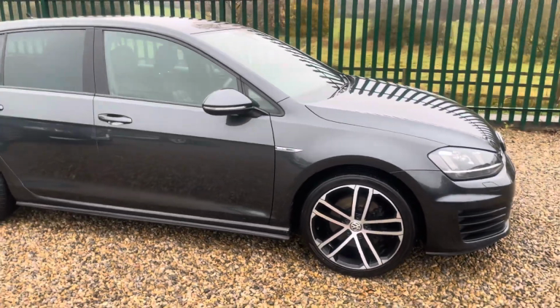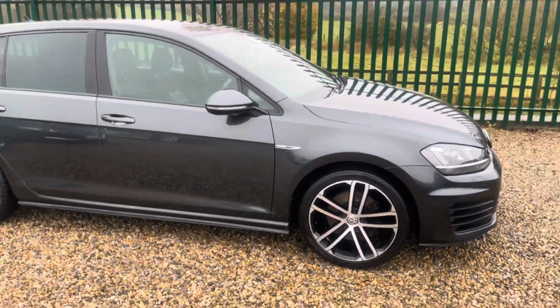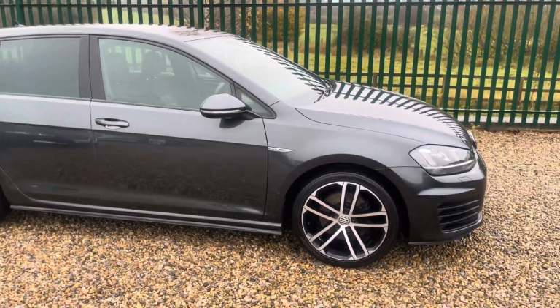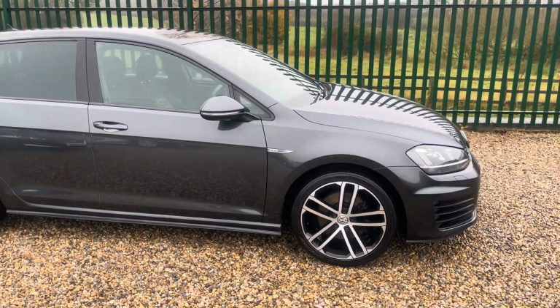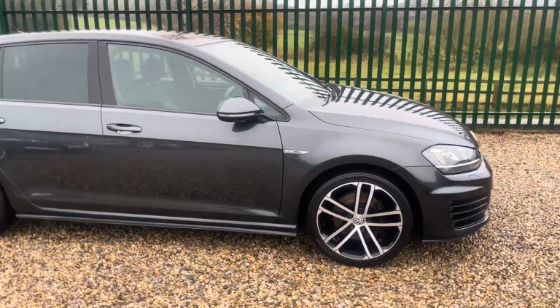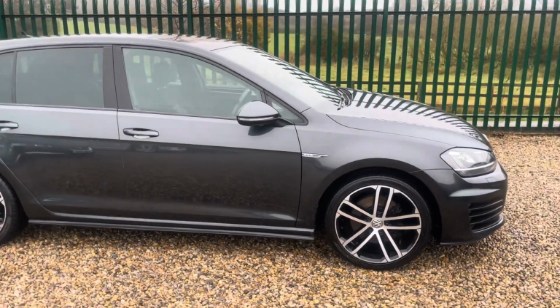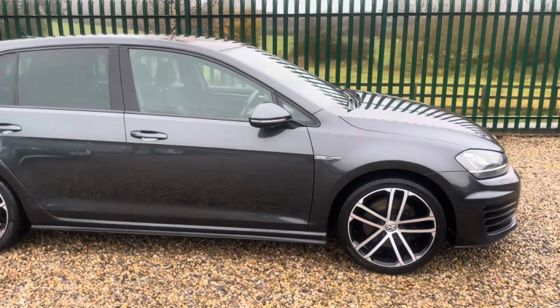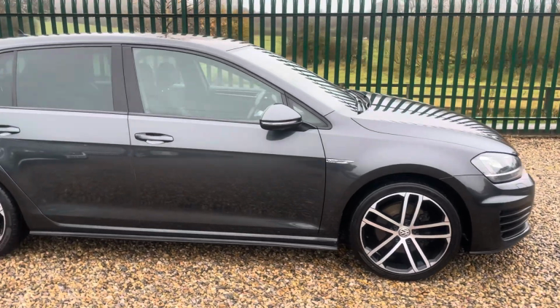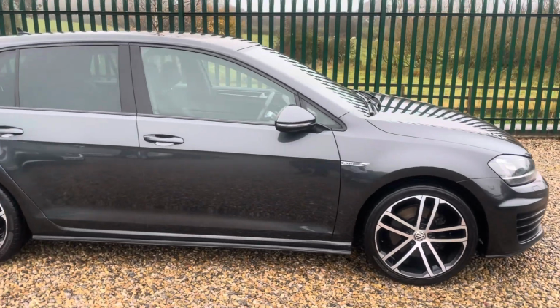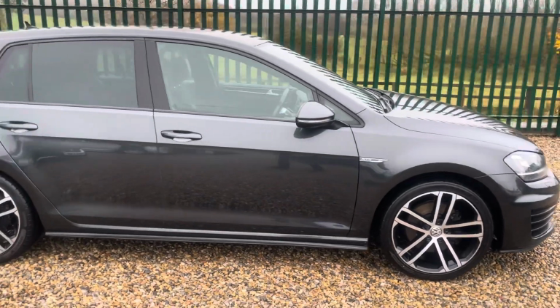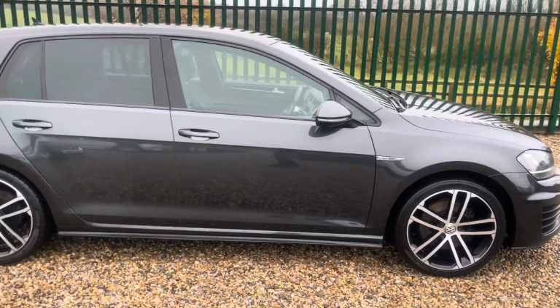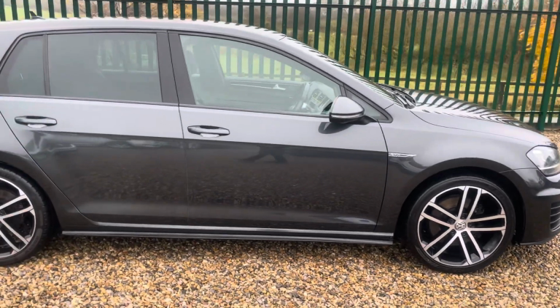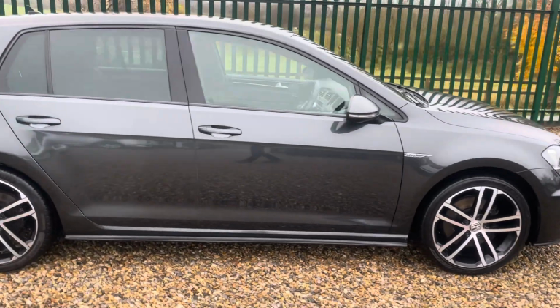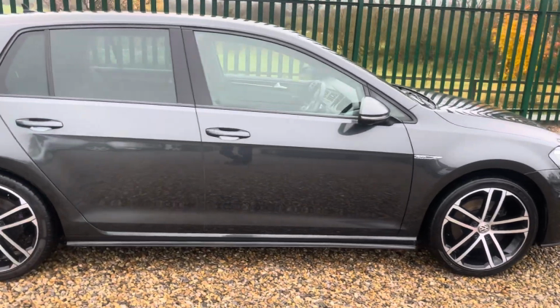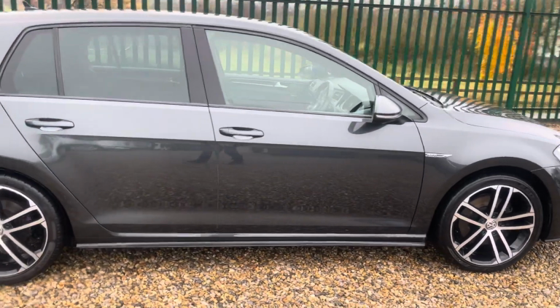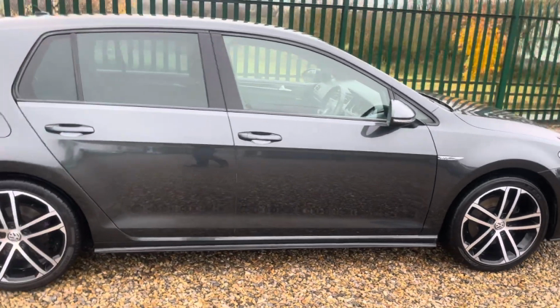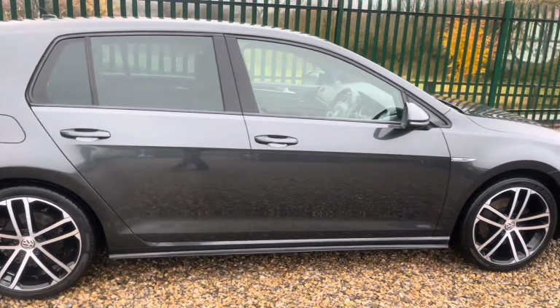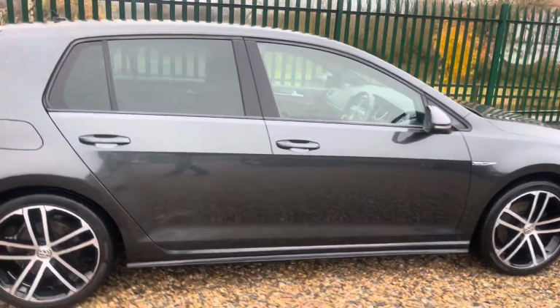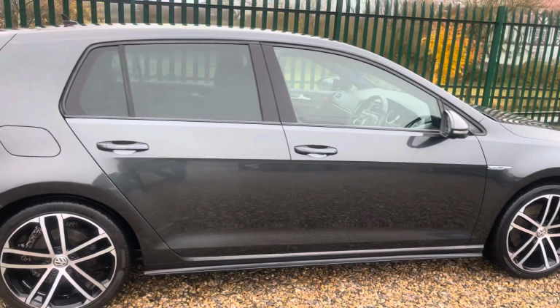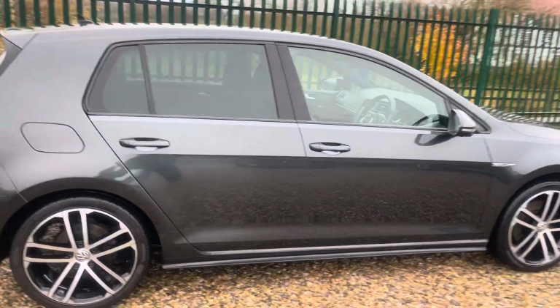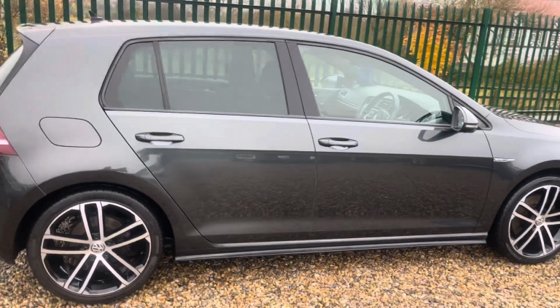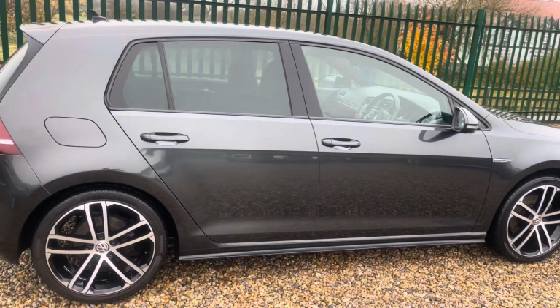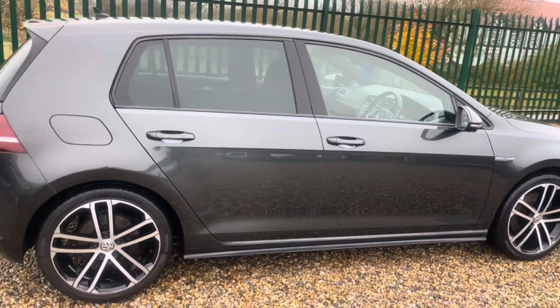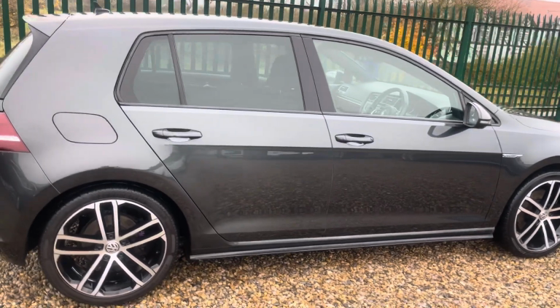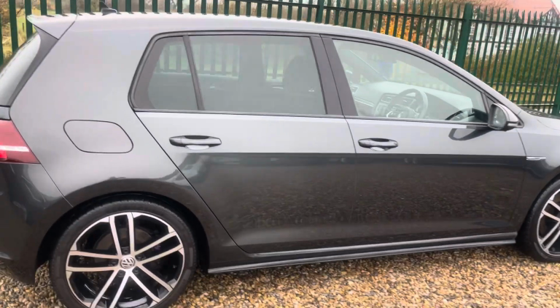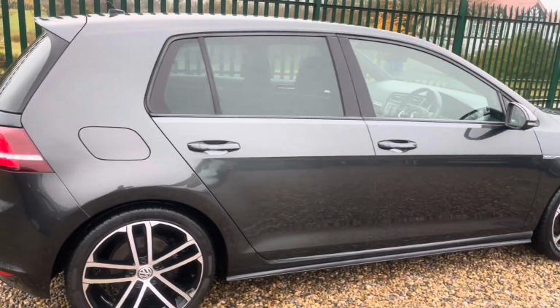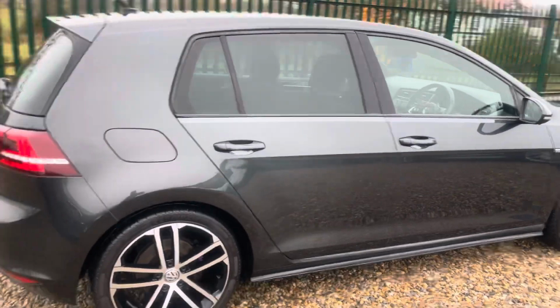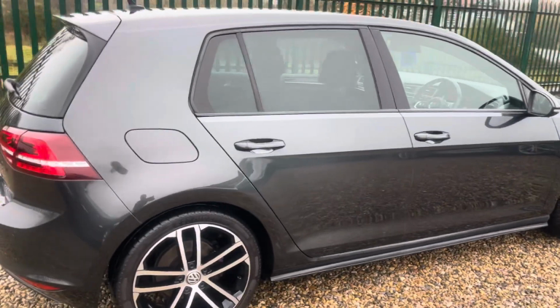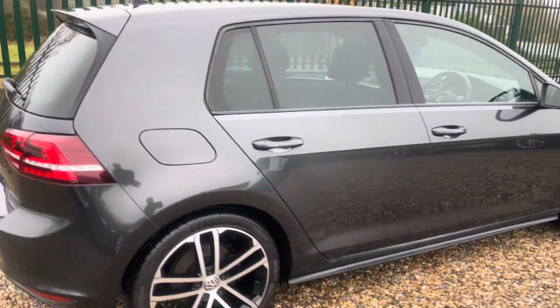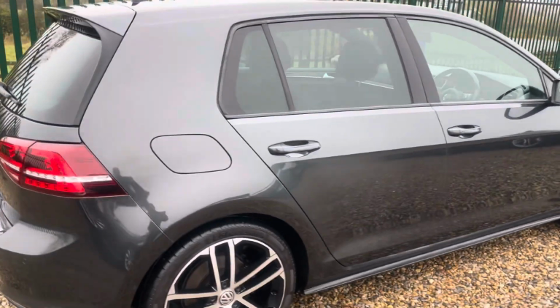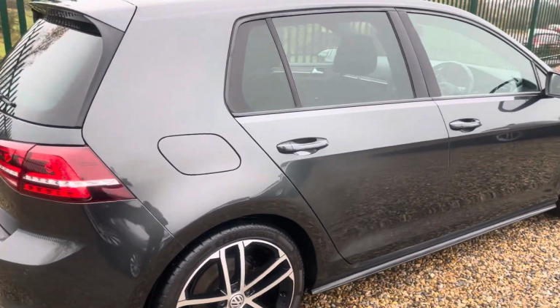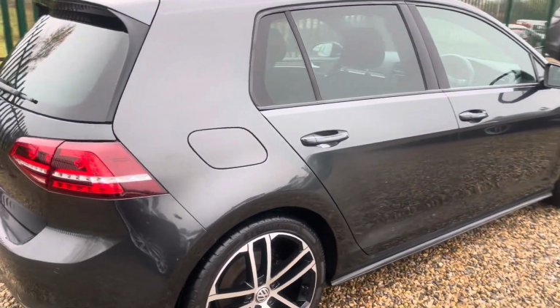The wheels have obviously been refurbished throughout — there's not a mark on them. Just having a look at the alloys — very, very clean. Finished in Carbon Gray Metallic.